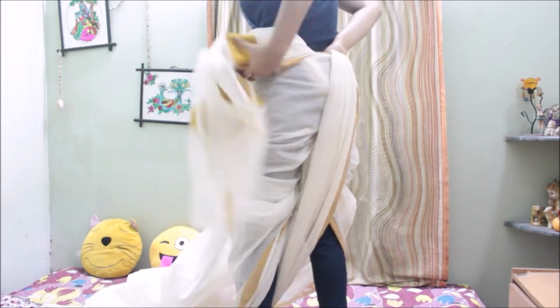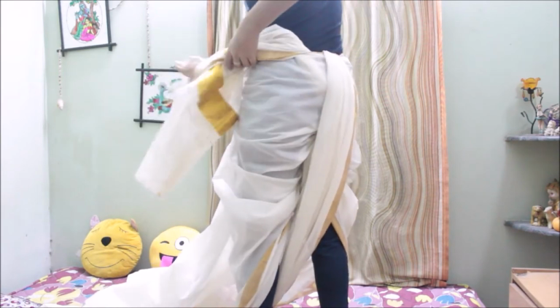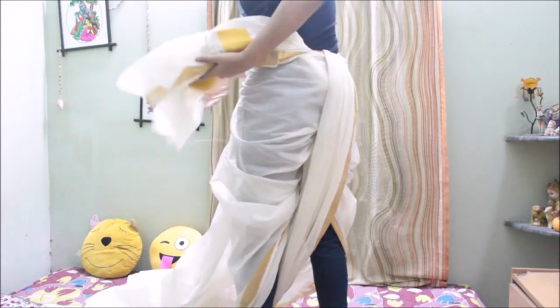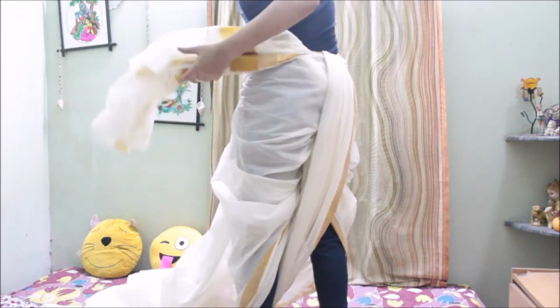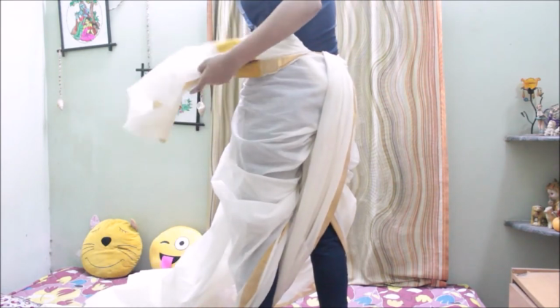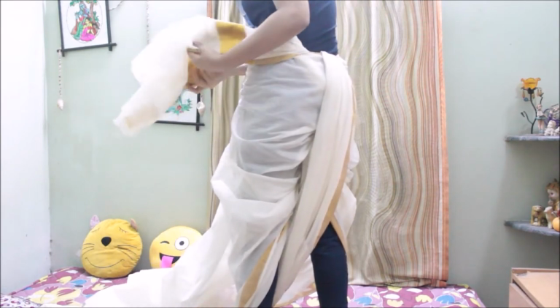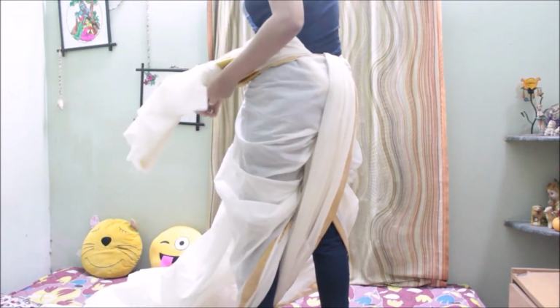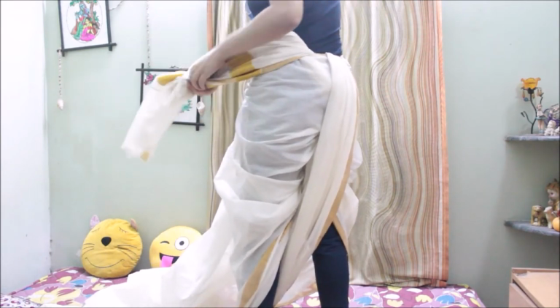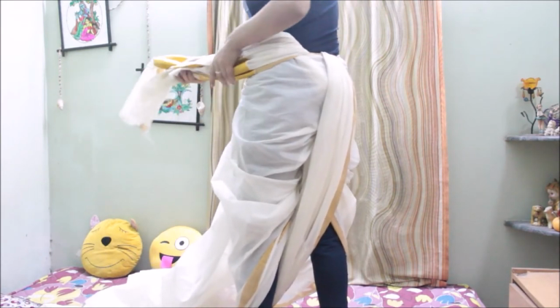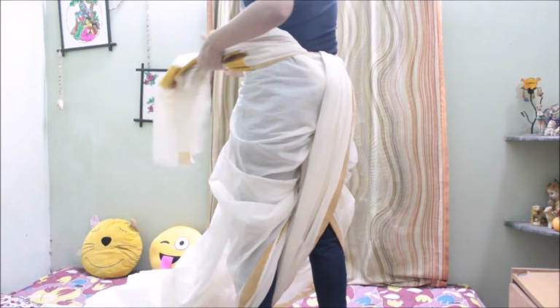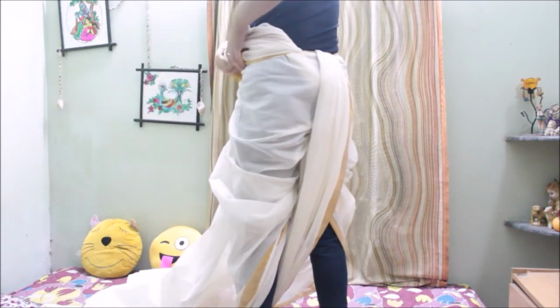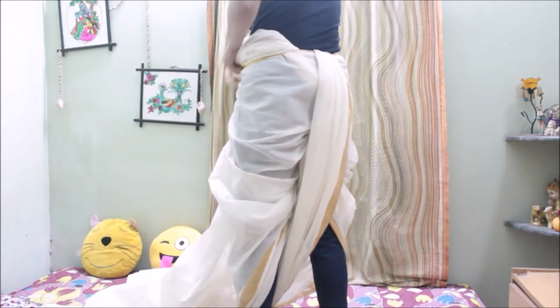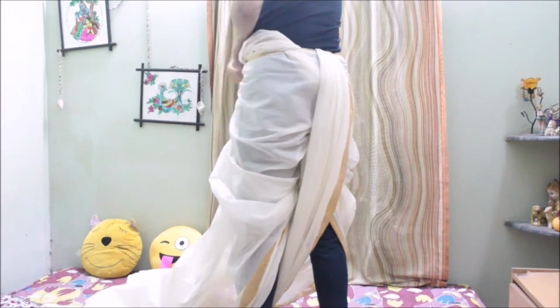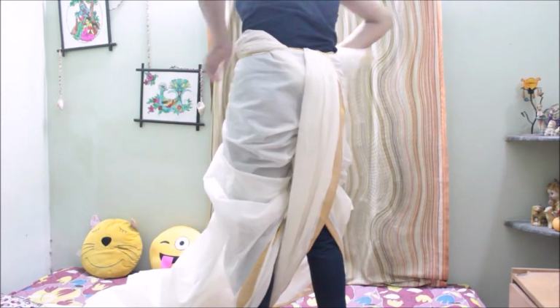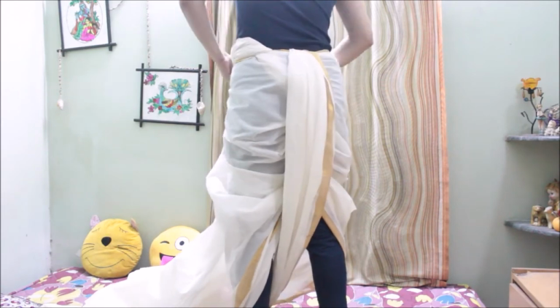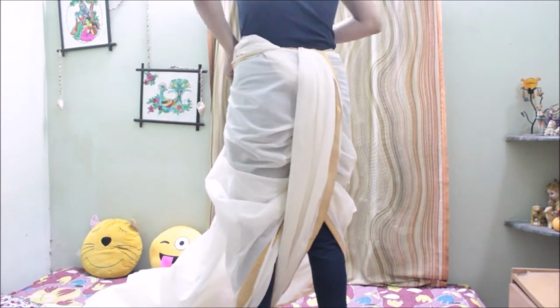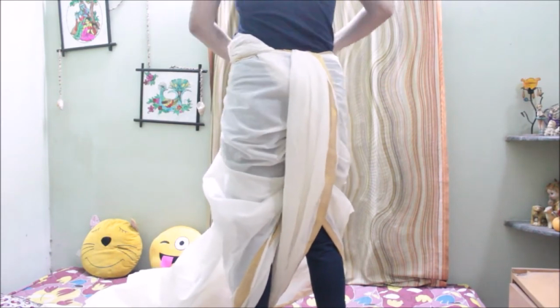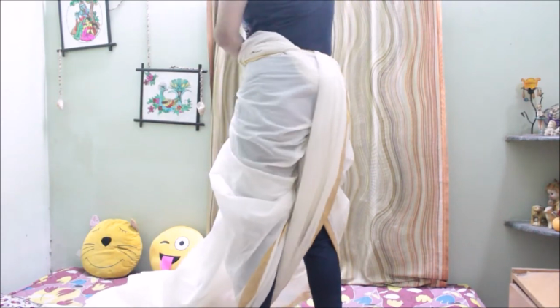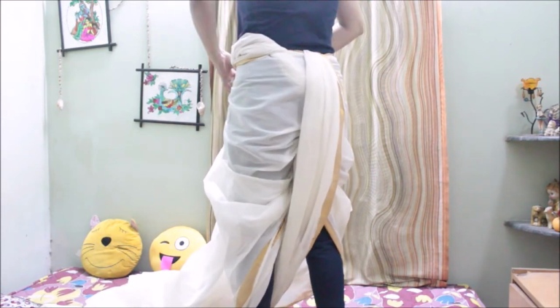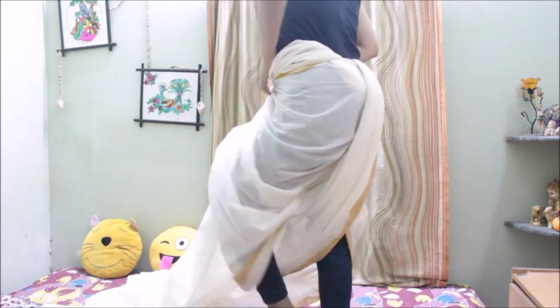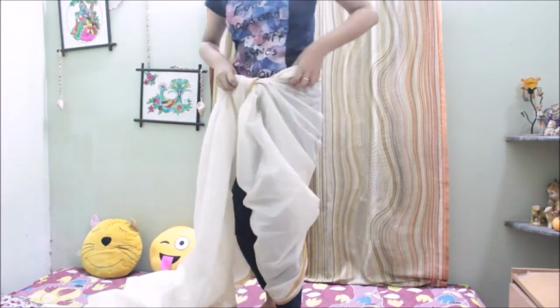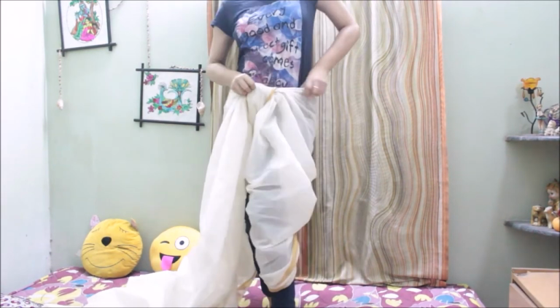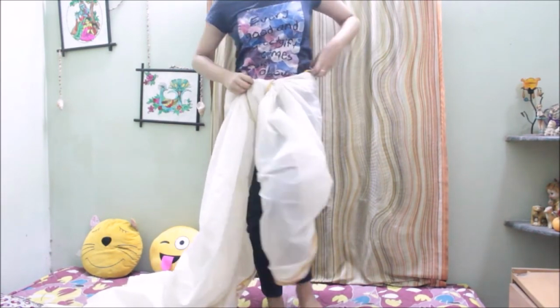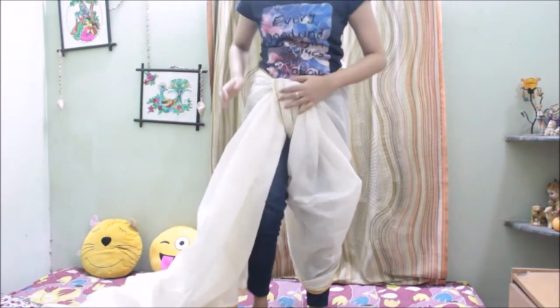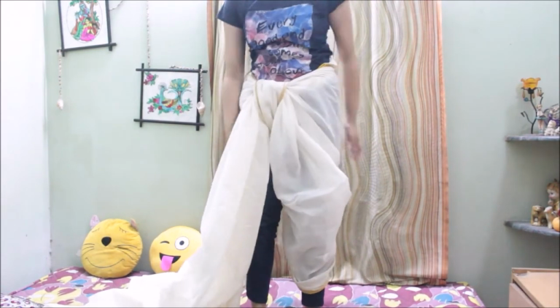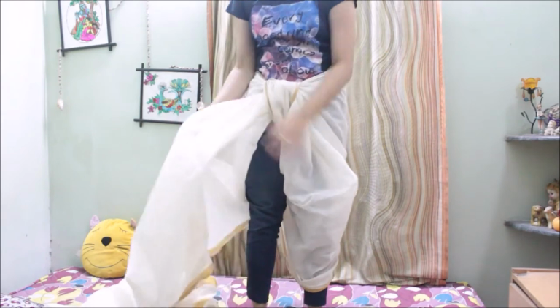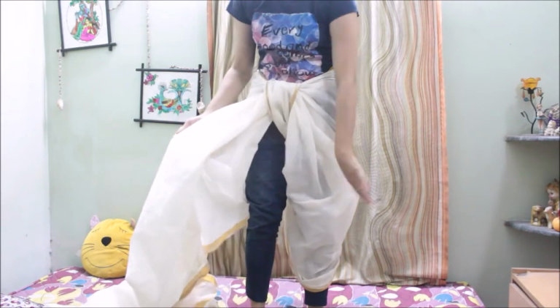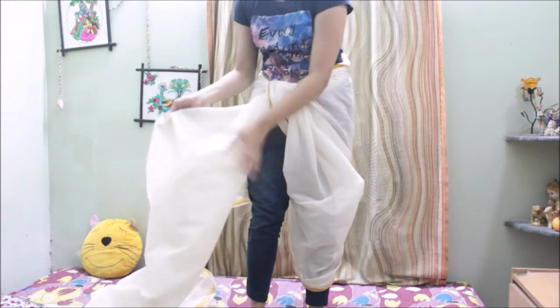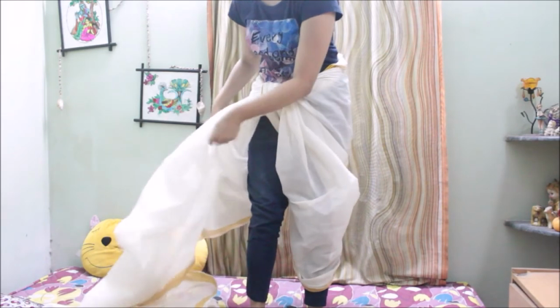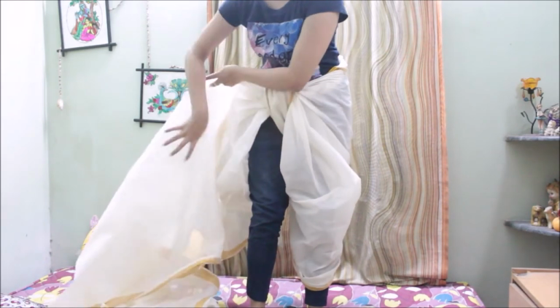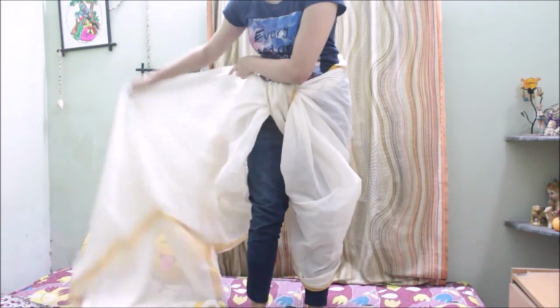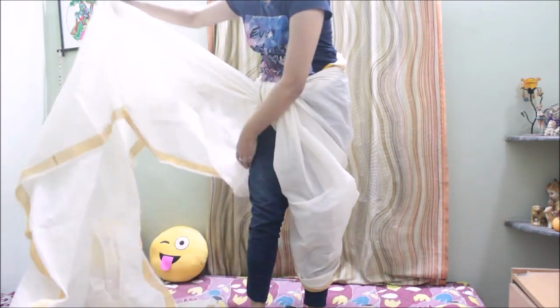You can adjust the drape of the saree so that it looks beautiful. If you have used a full length saree, you will have a leftover portion after tucking it inside, so you just need to twist that extra part and wrap it around your waist. The next step is very important, so watch closely.